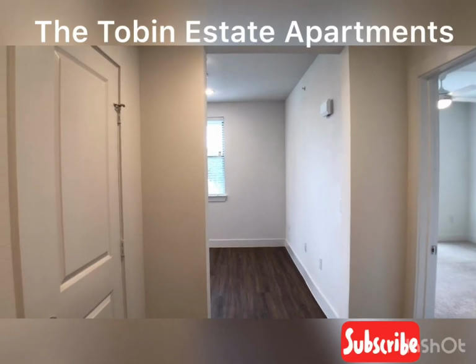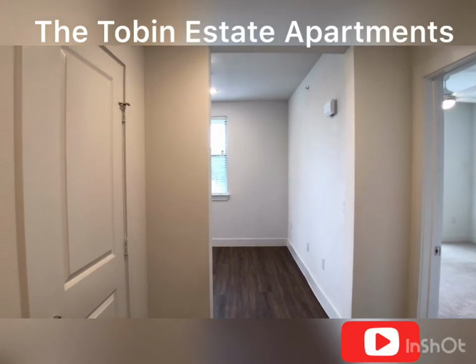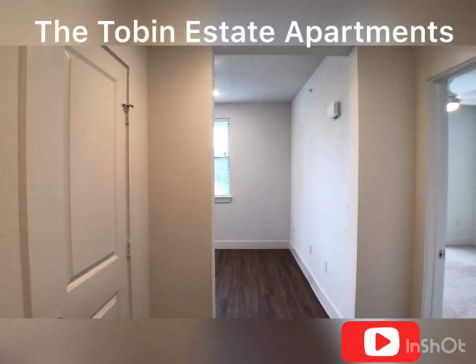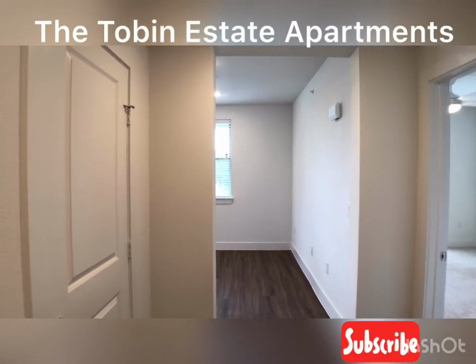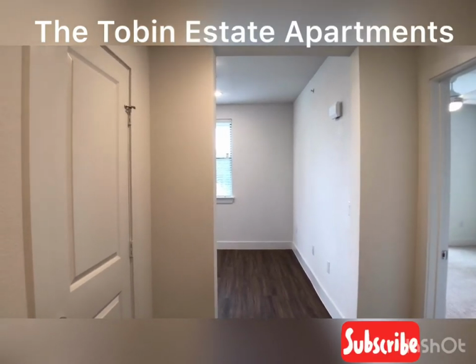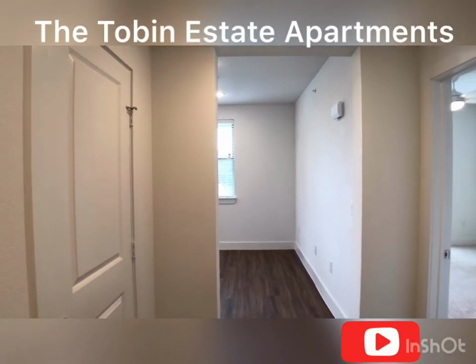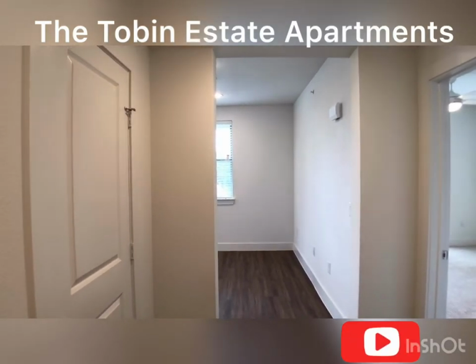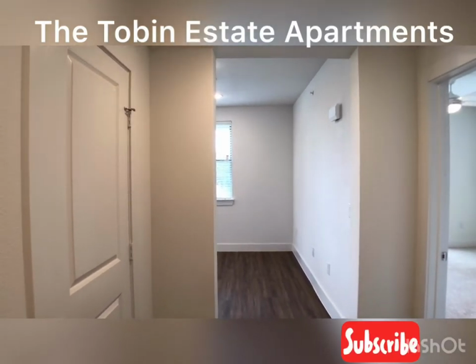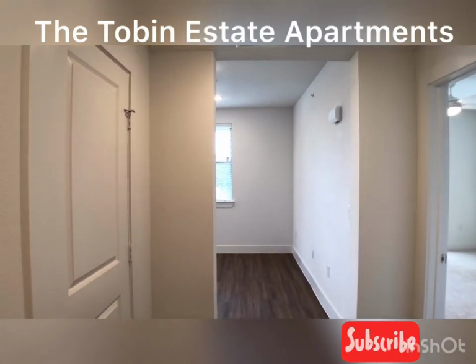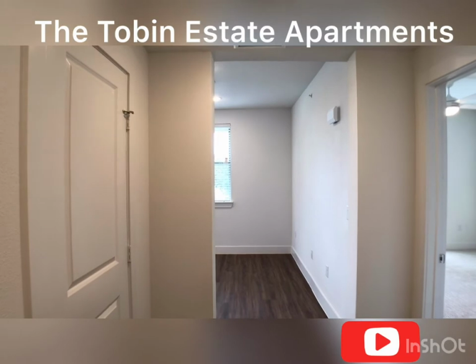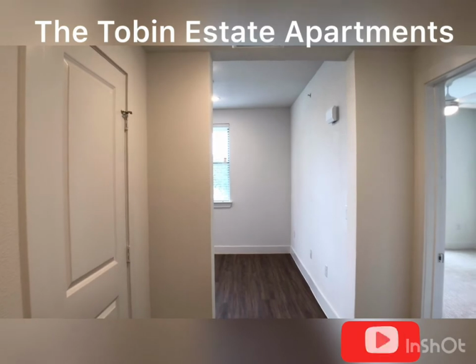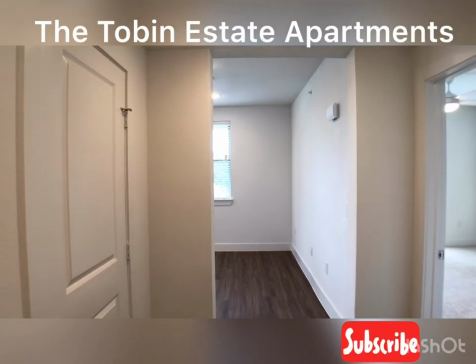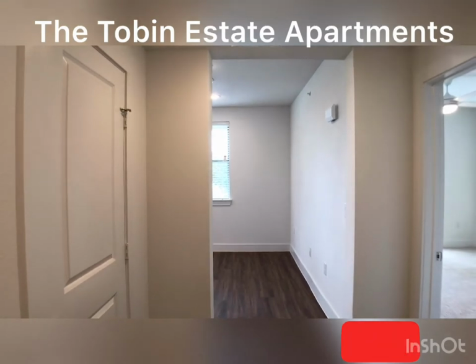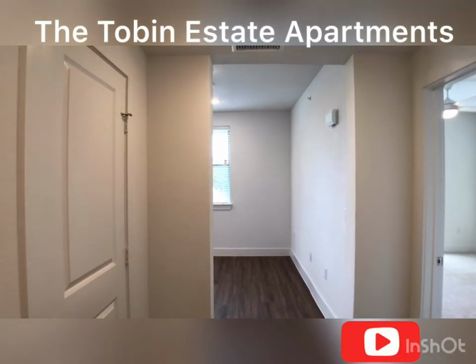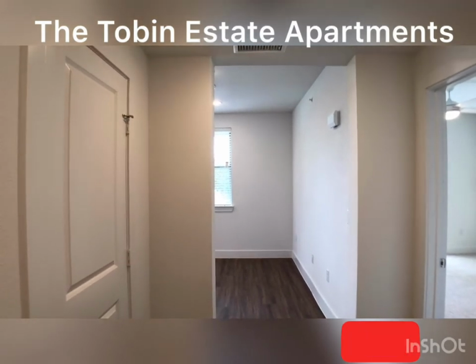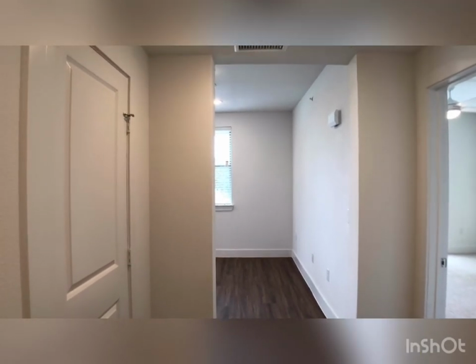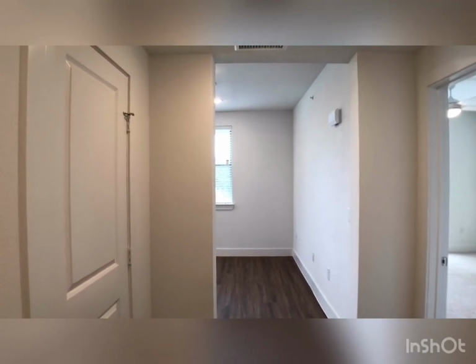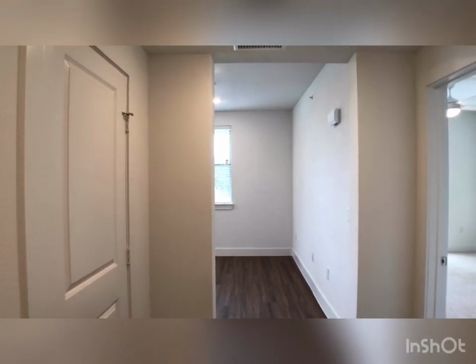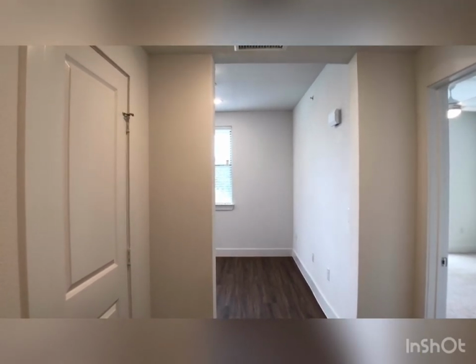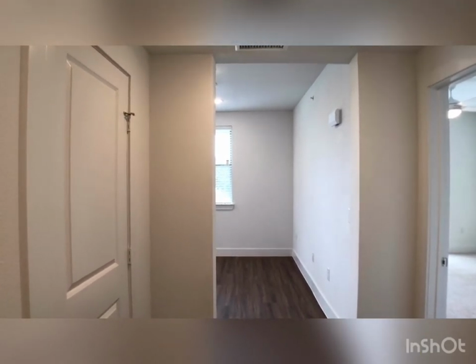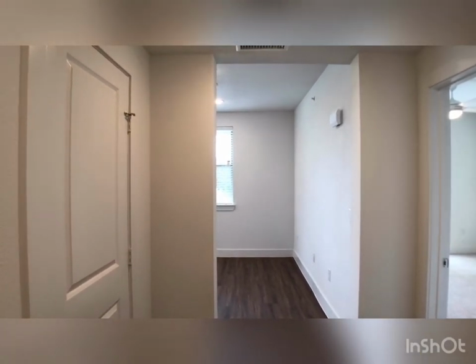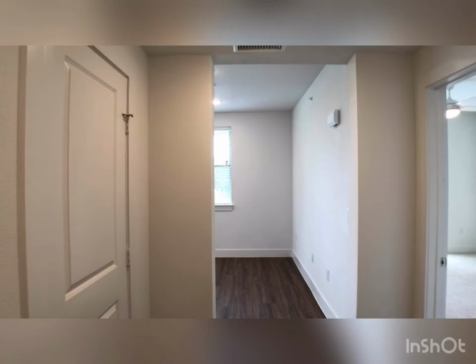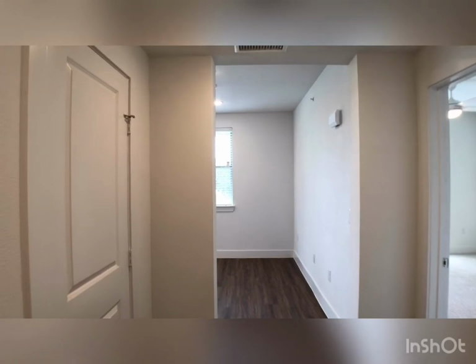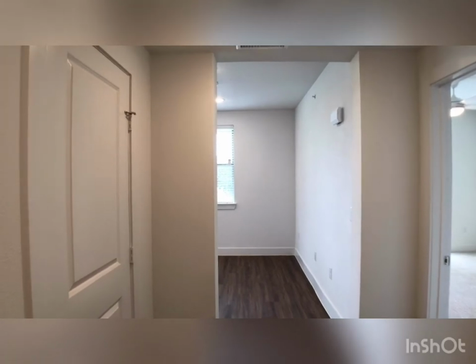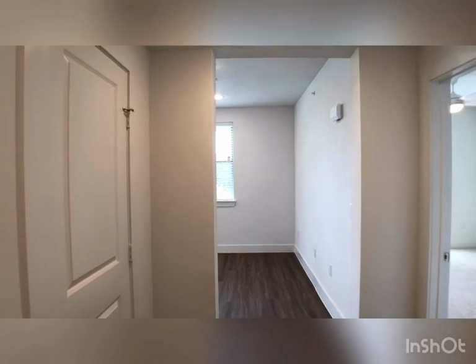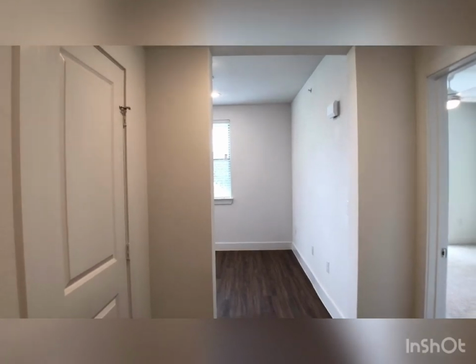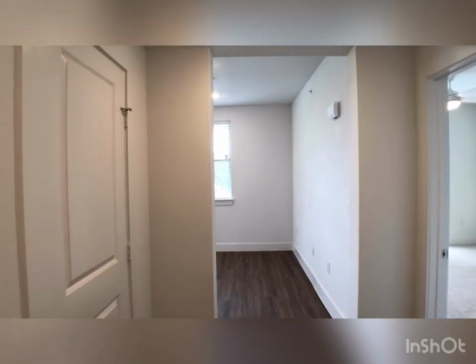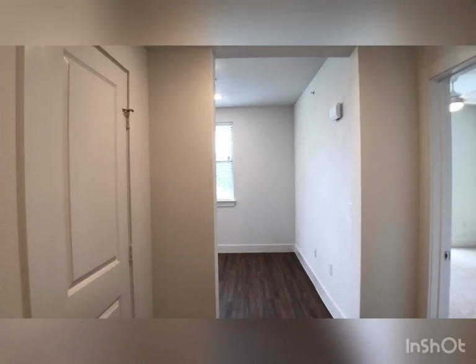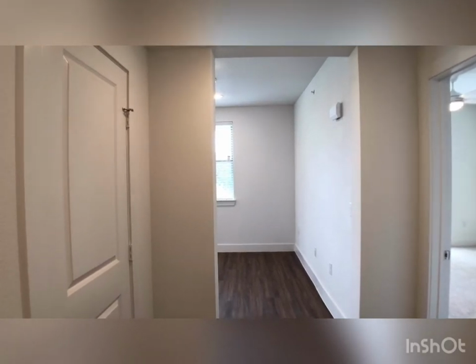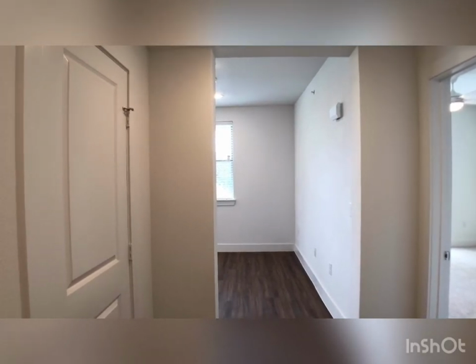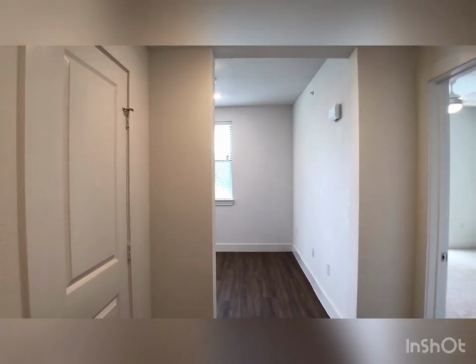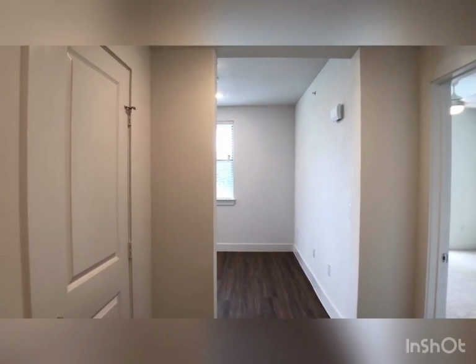Hey there, my Tobin Estate followers. Welcome back to our channel. We're so excited to have you here today to take a look at our 2CX floor plan and the warm tone espresso upgrade. So let's get started.